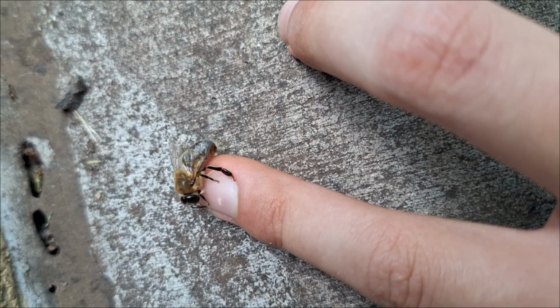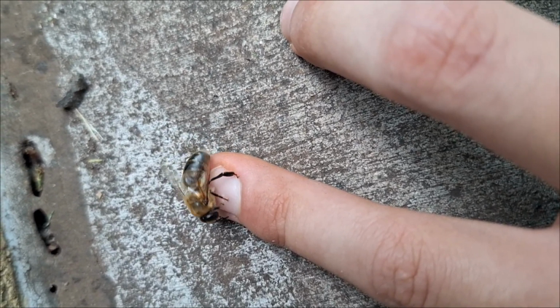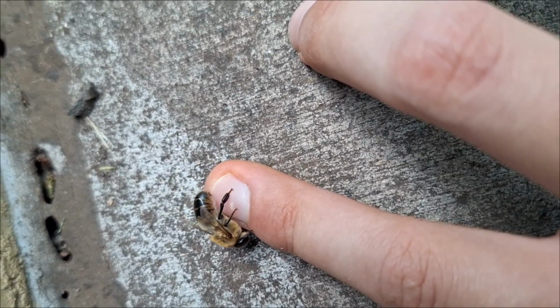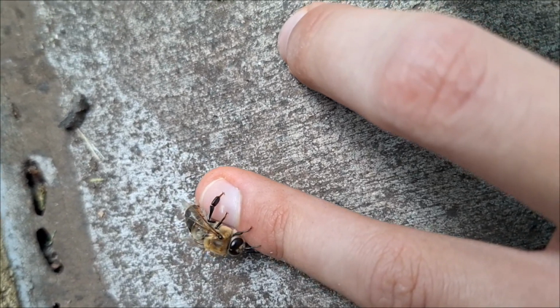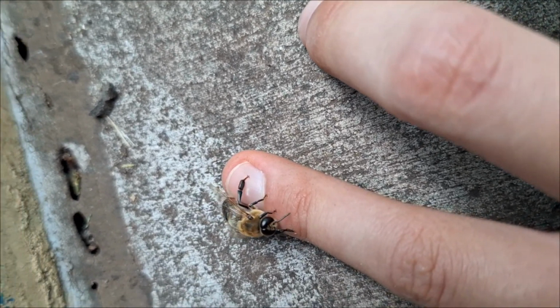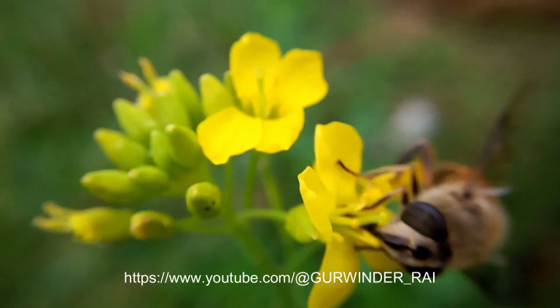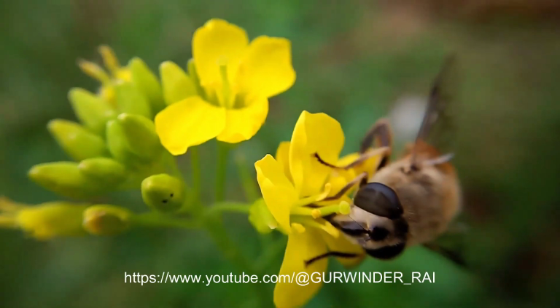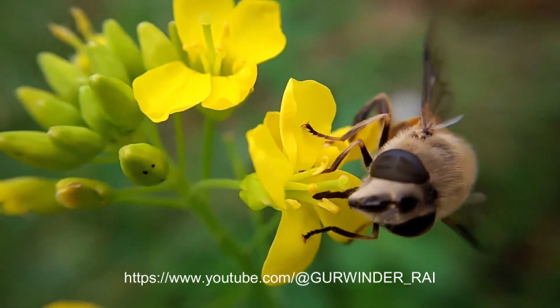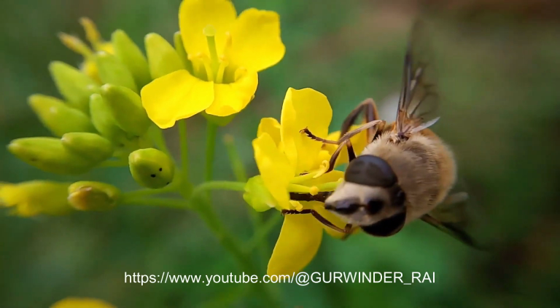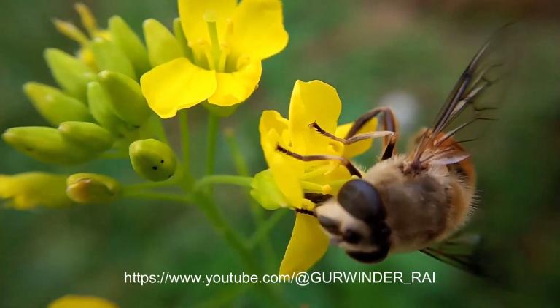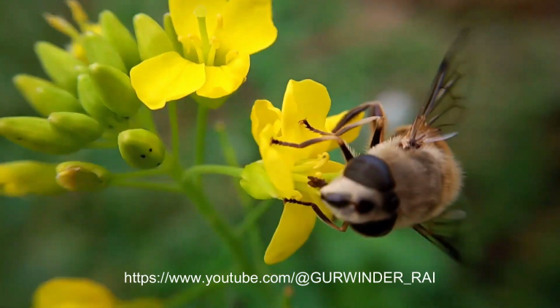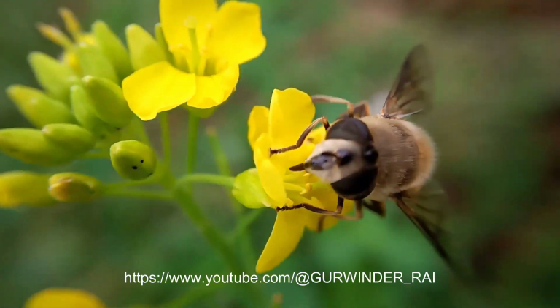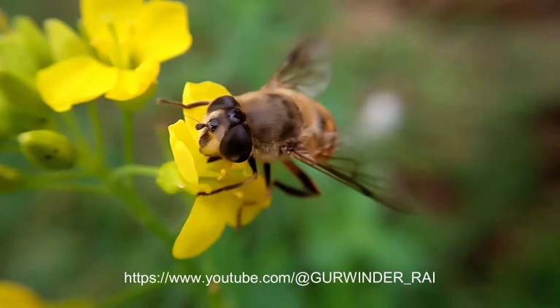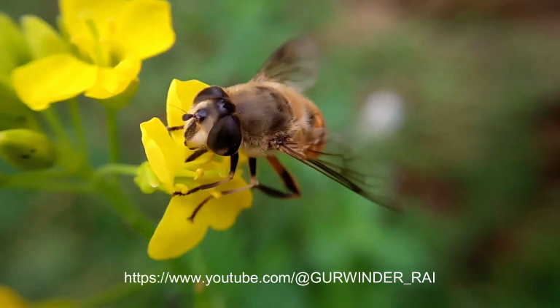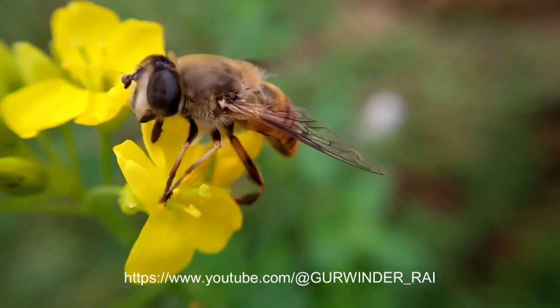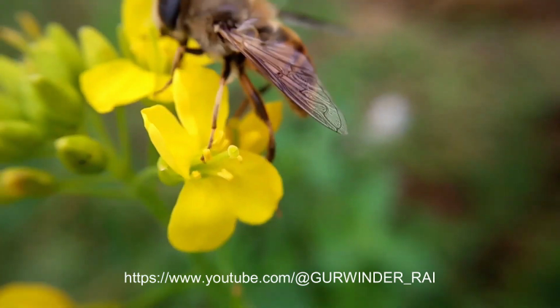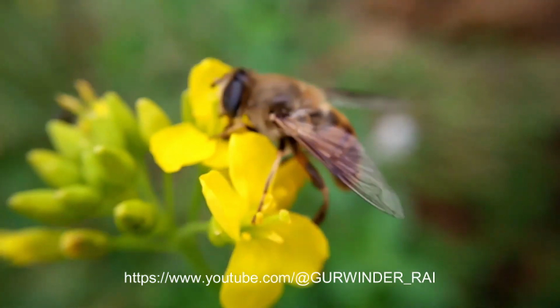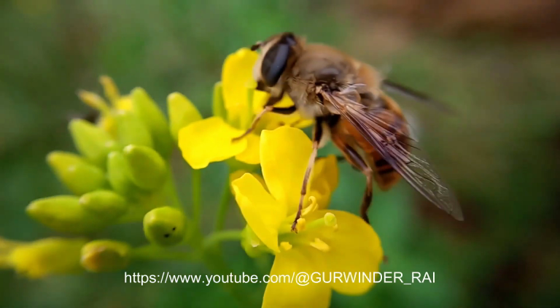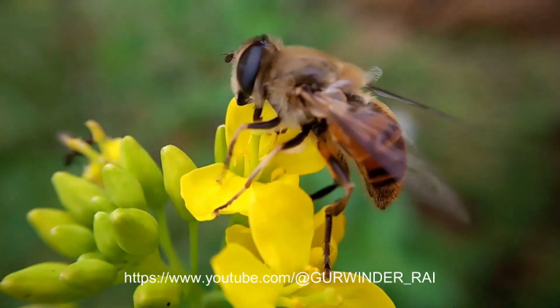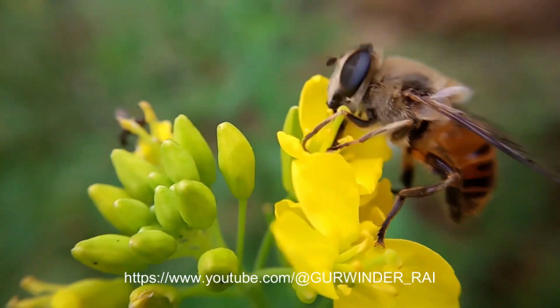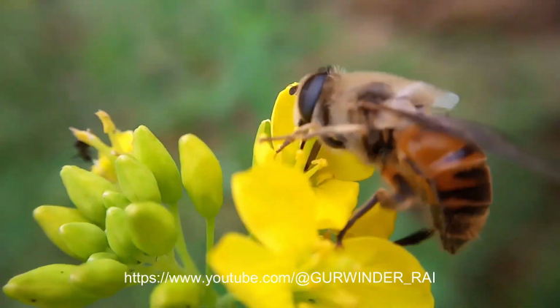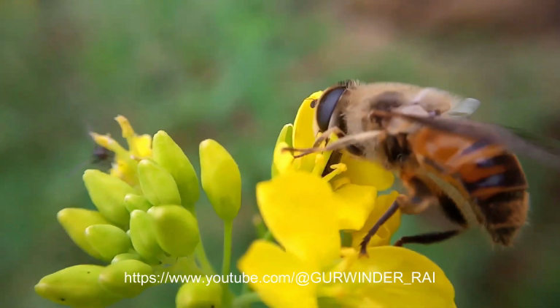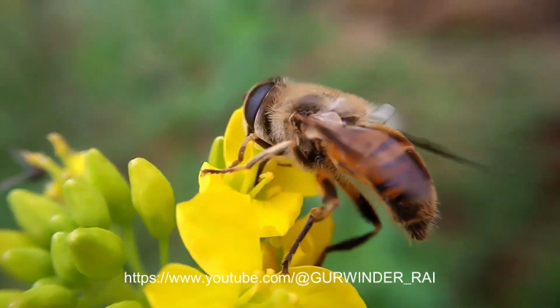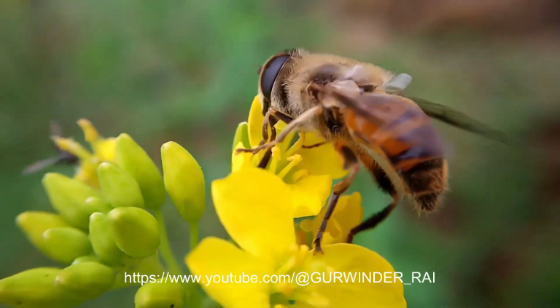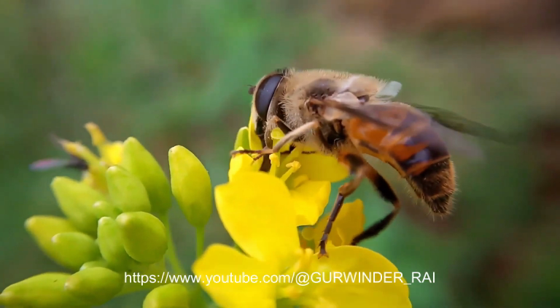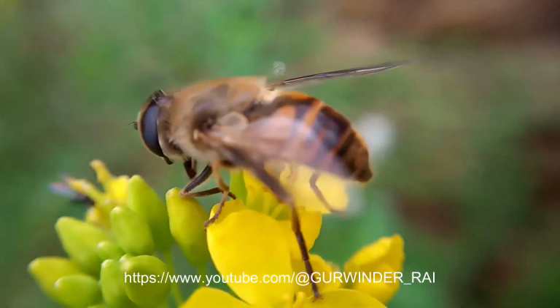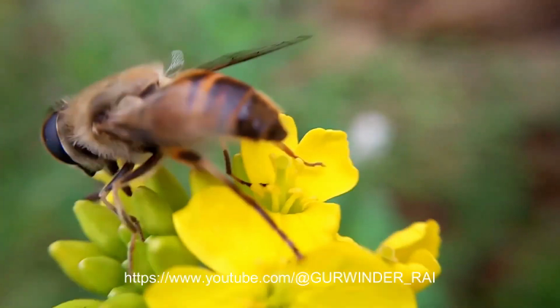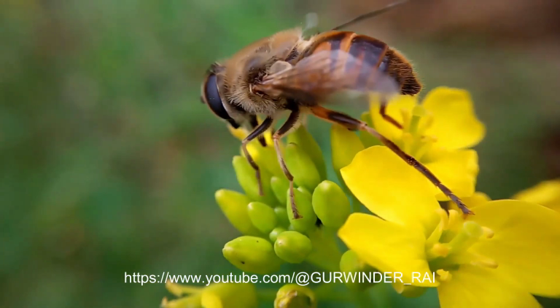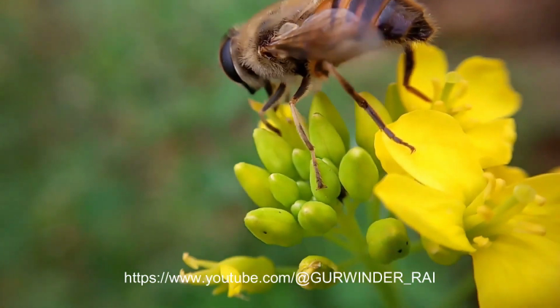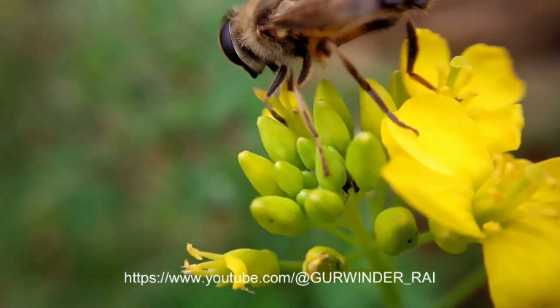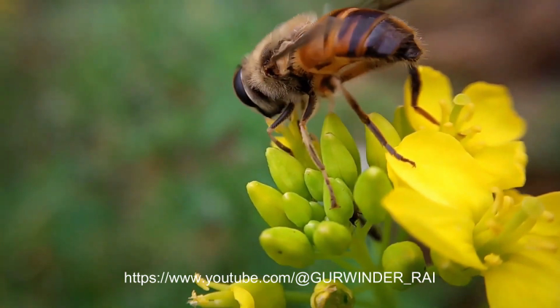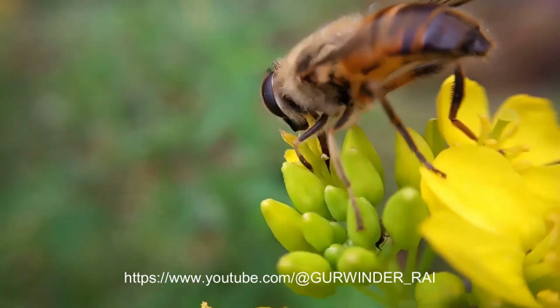Drone flies such as the Eristalis mimic bees not just visually, but also behaviorally. Common drone flies have adapted to flying from flower to flower rather than hovering like other fly species do, which makes them effective pollinators just like bees.